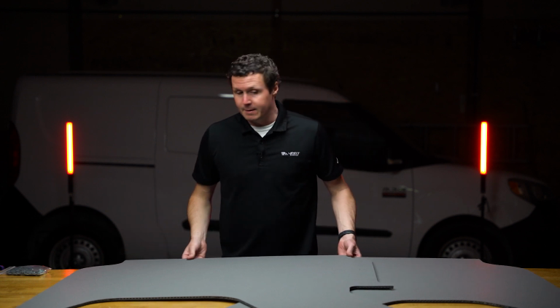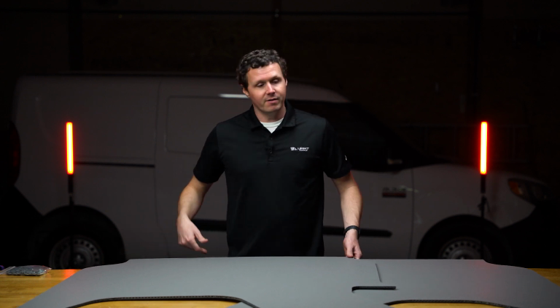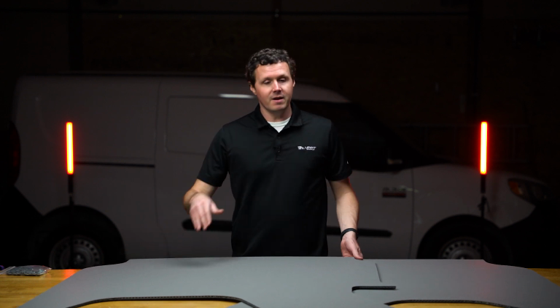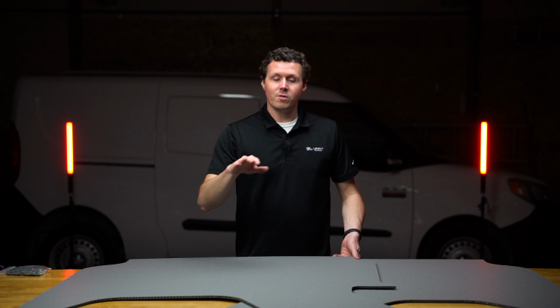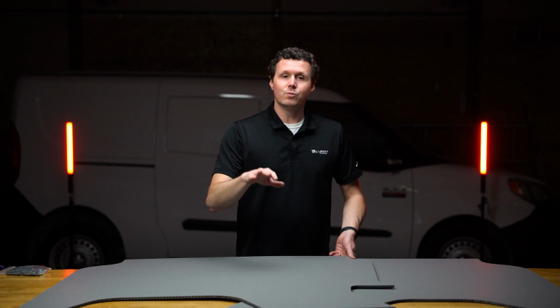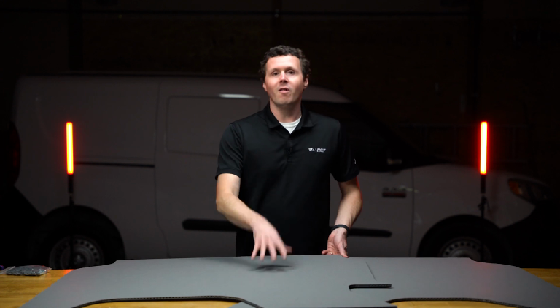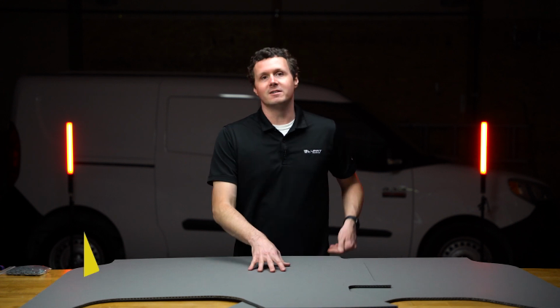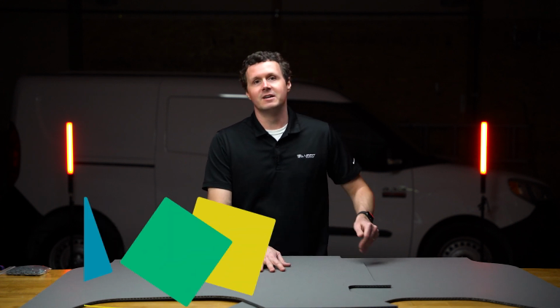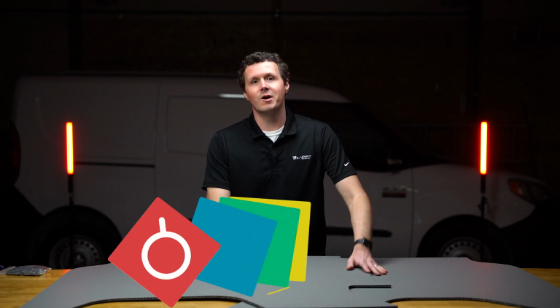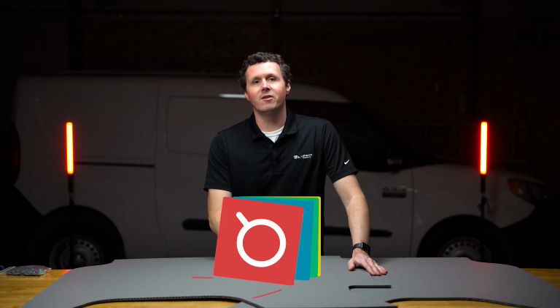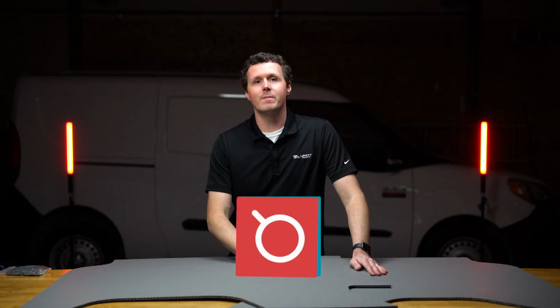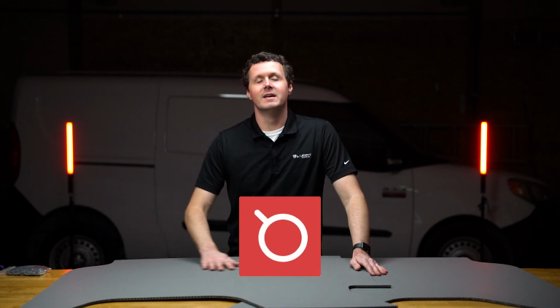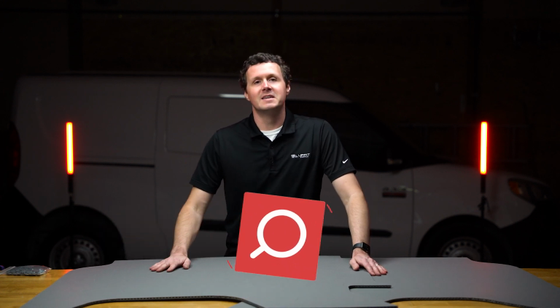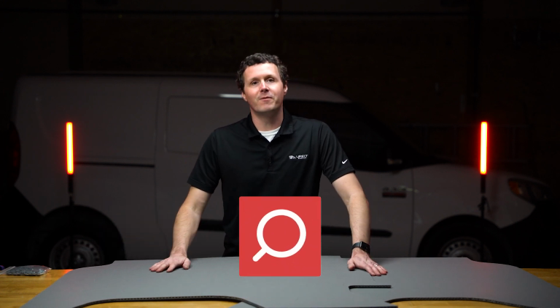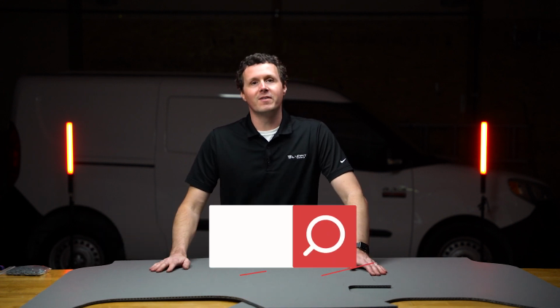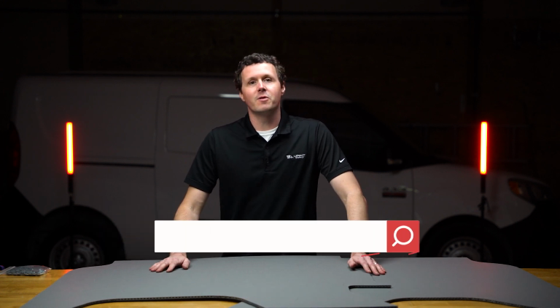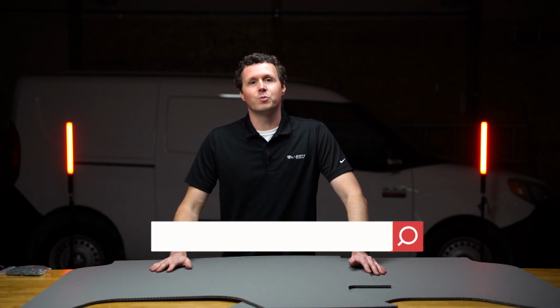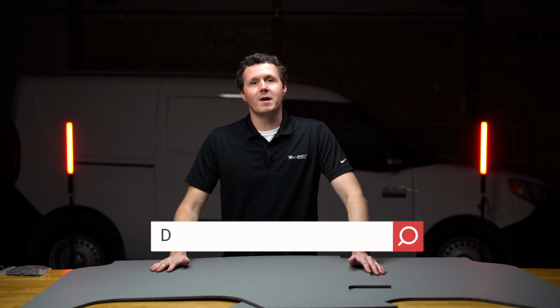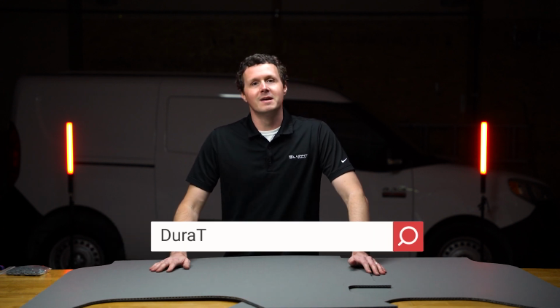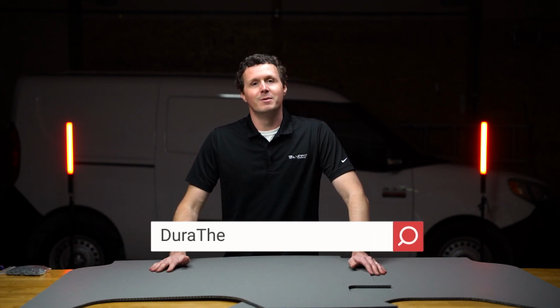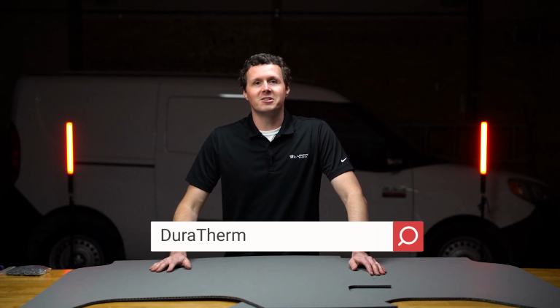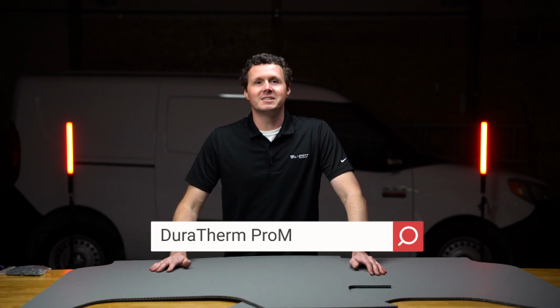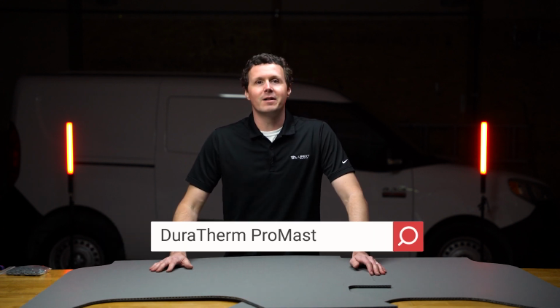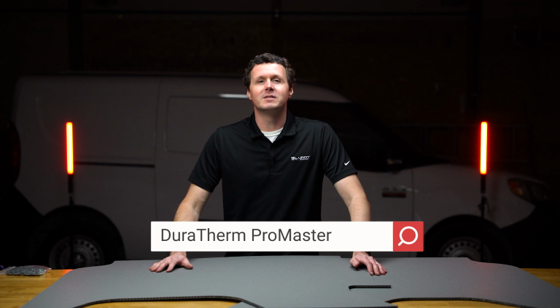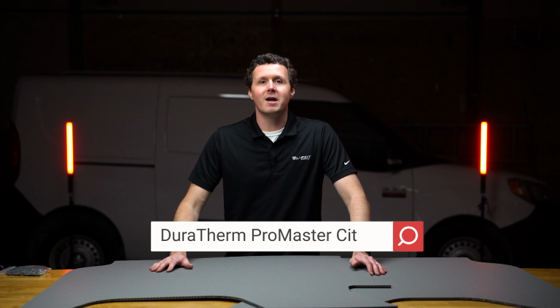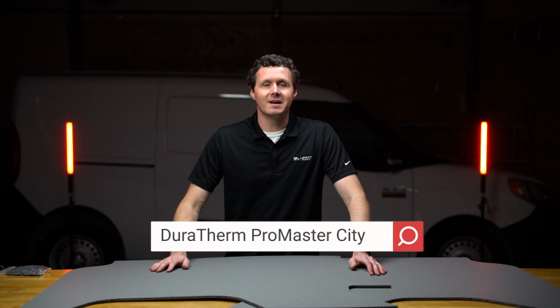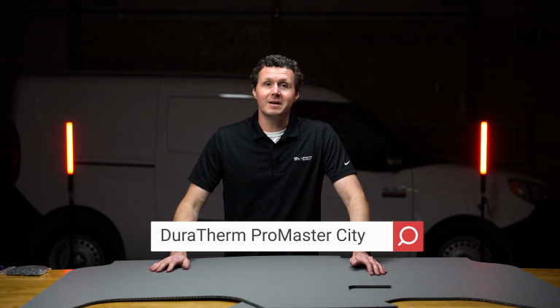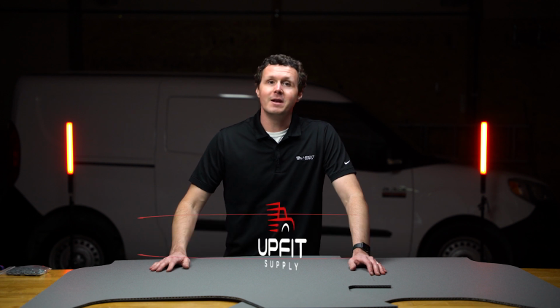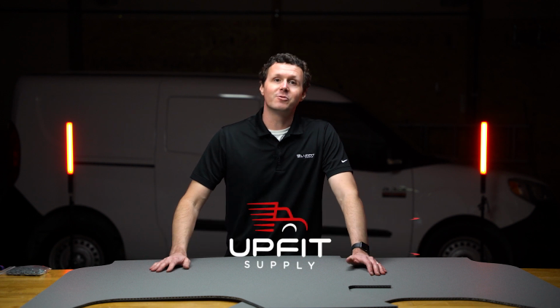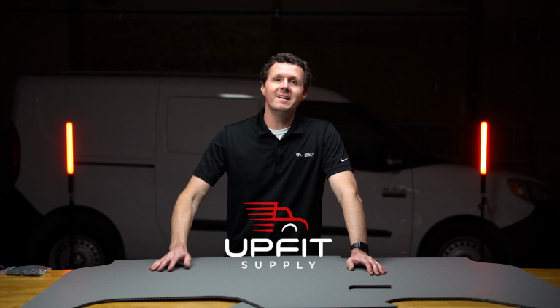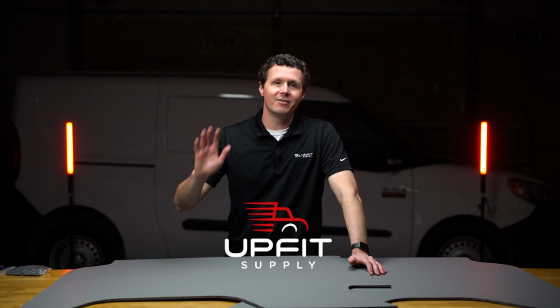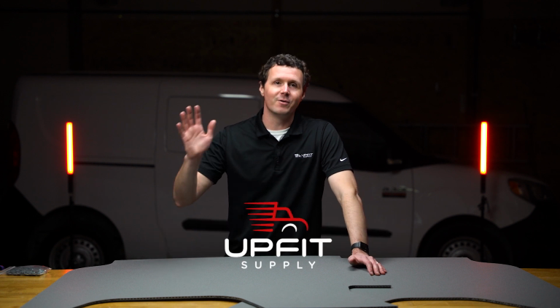If you're looking for these wall liners or any other equipment to upfit your van so that it's work ready, be sure to check us out at upfitsupply.com. Again, my name is Ryan — have a good one.